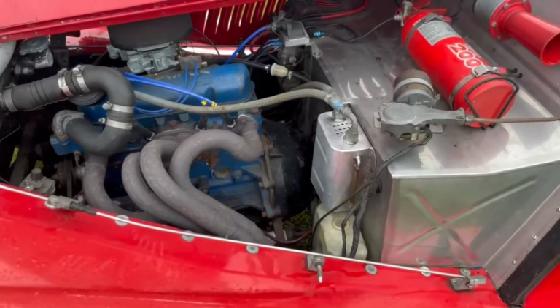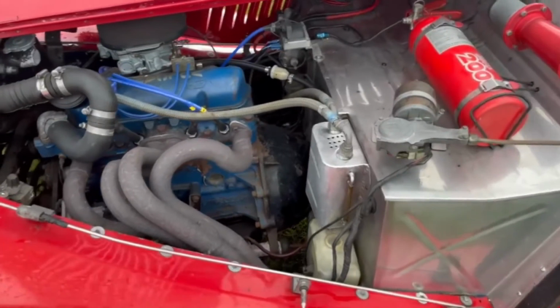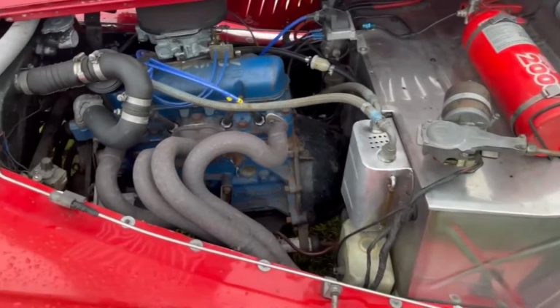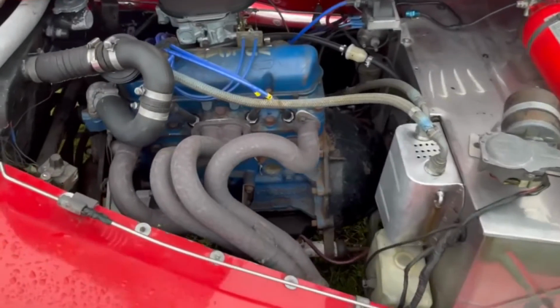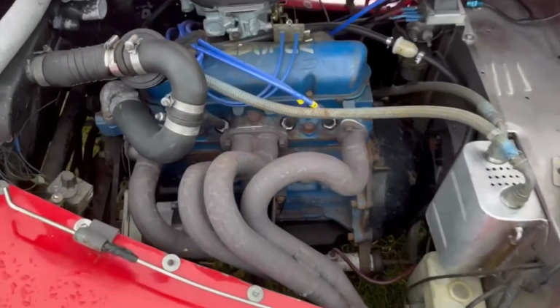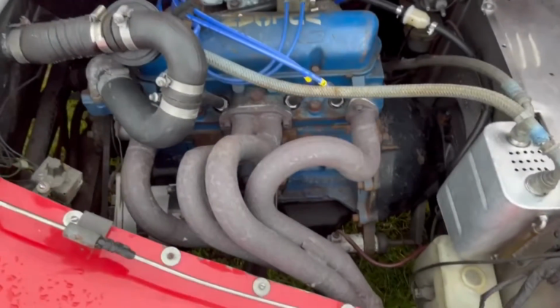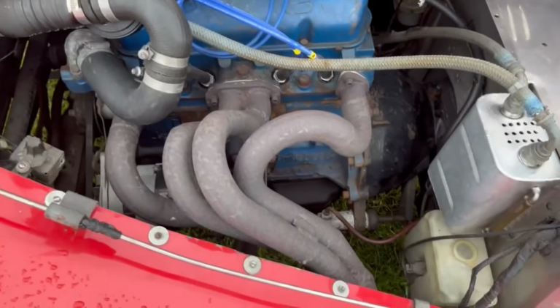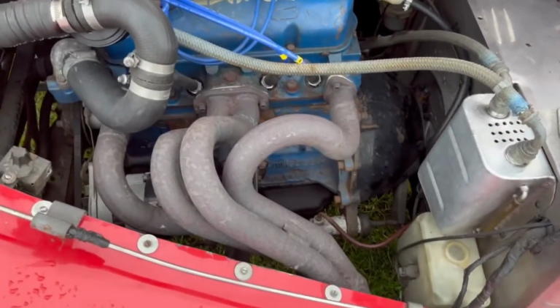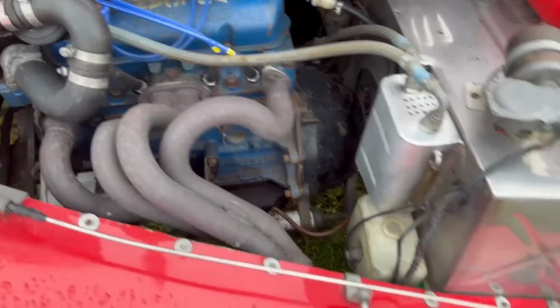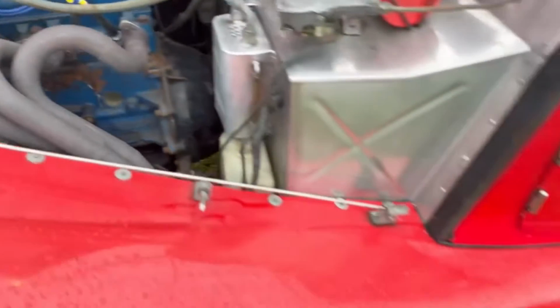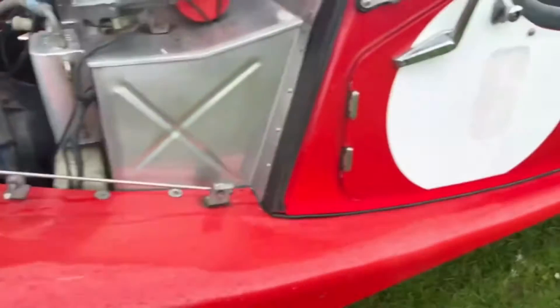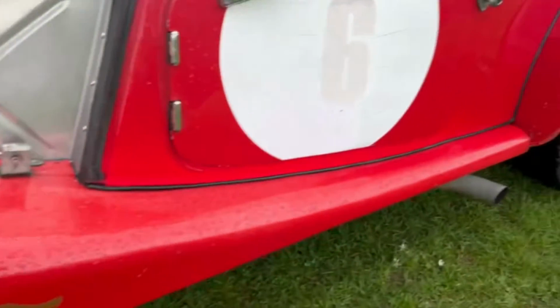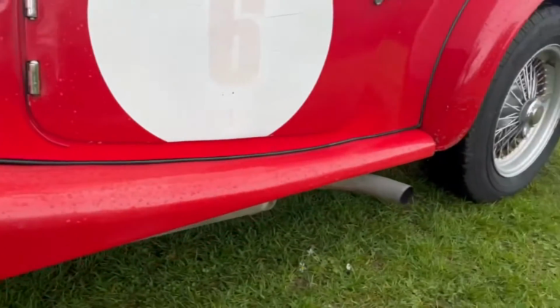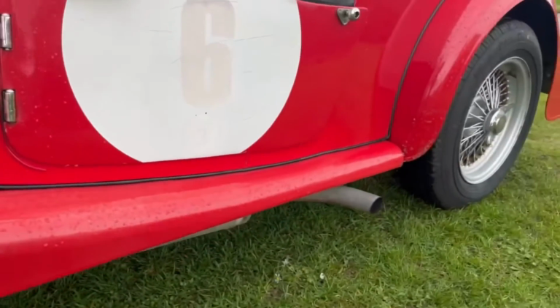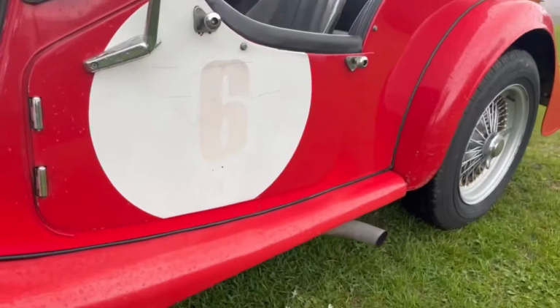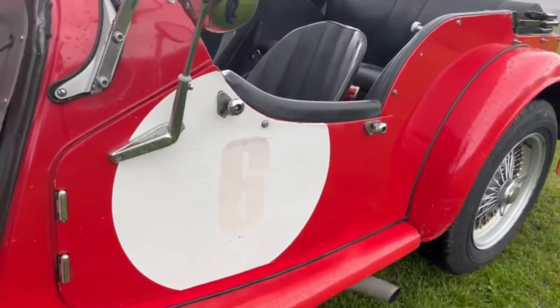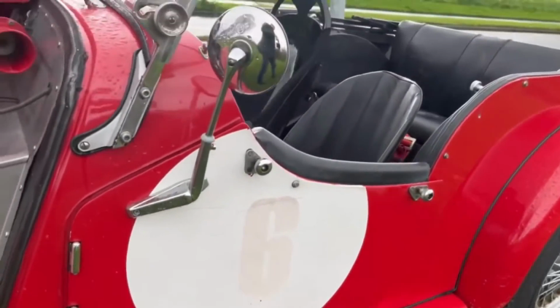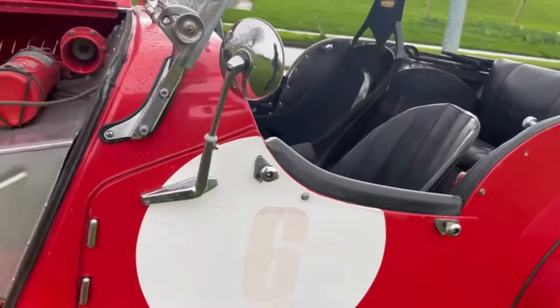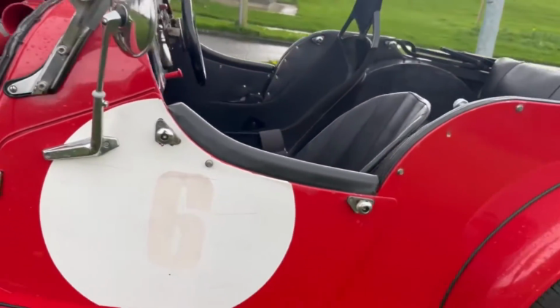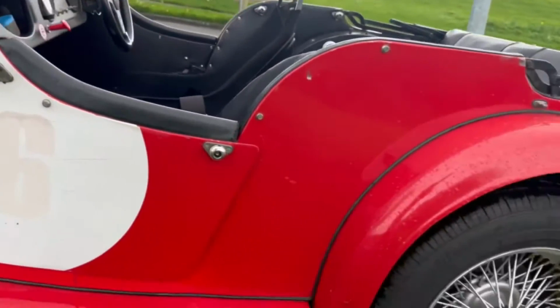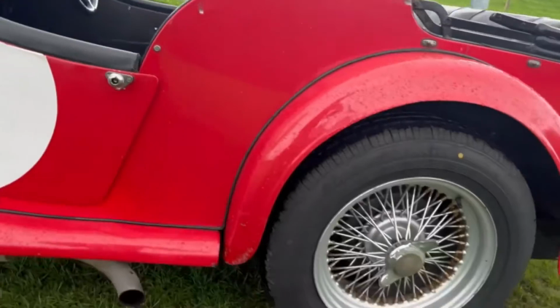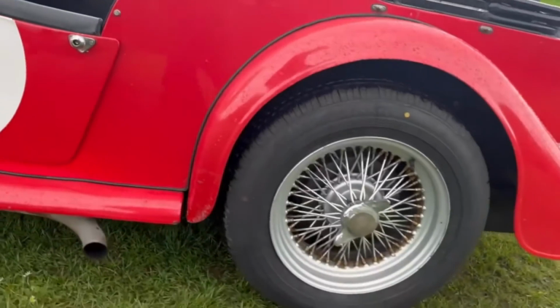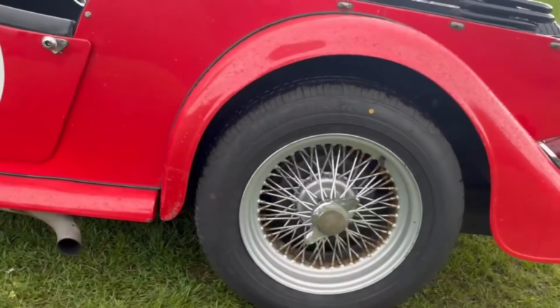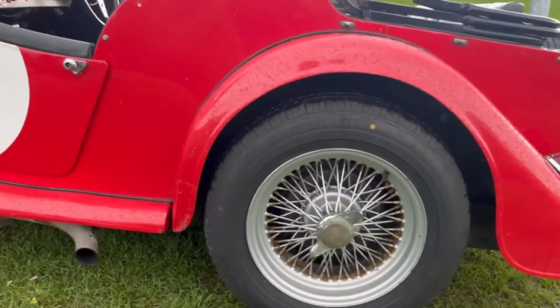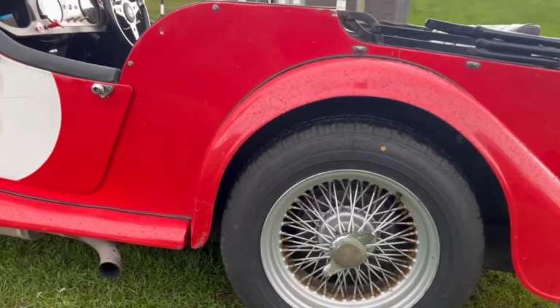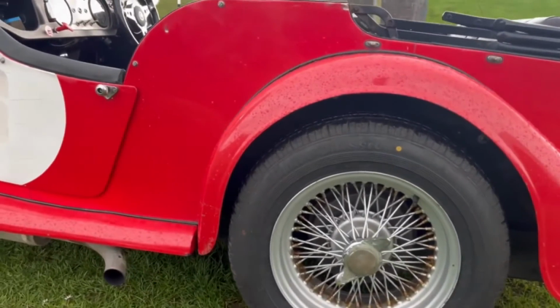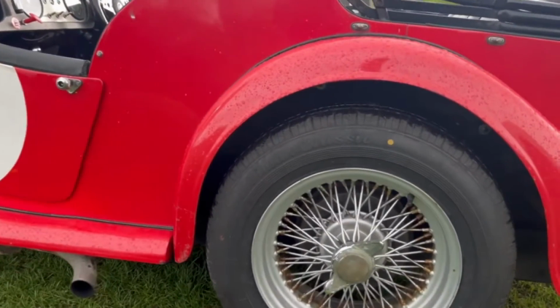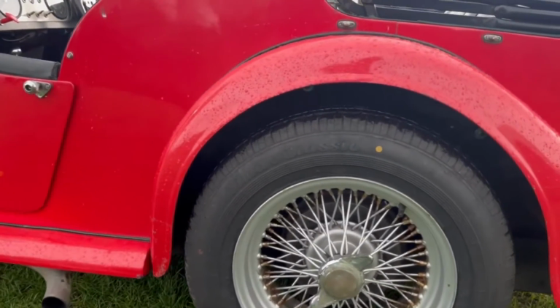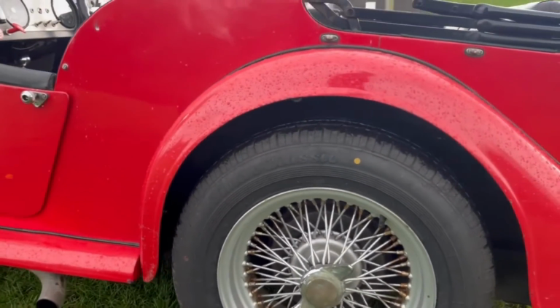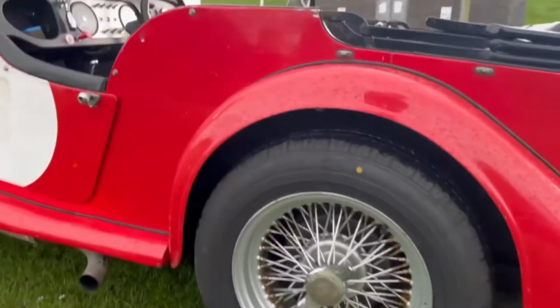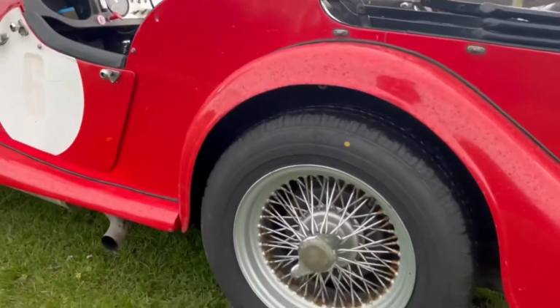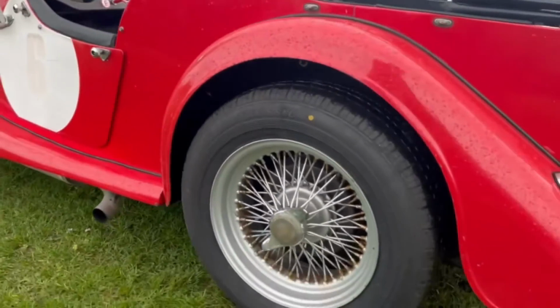On the far side we can see she has equal length manifolds leading through to a side exit exhaust. She's got wider than standard wire wheels, and the tires are very, very recent — hardly any wear on them.